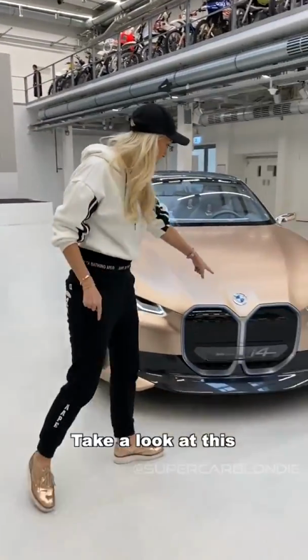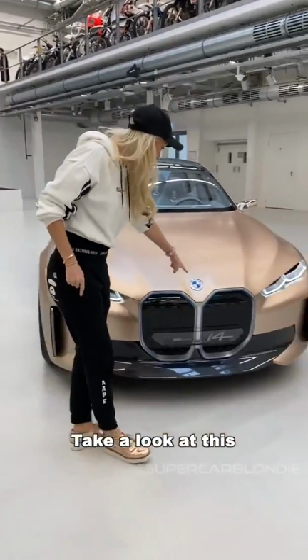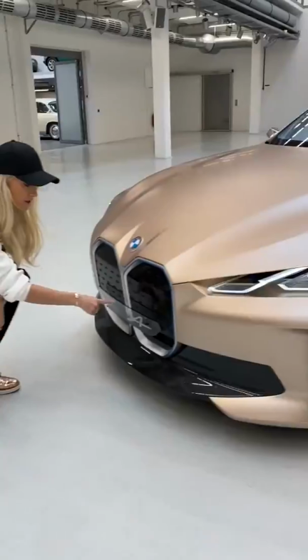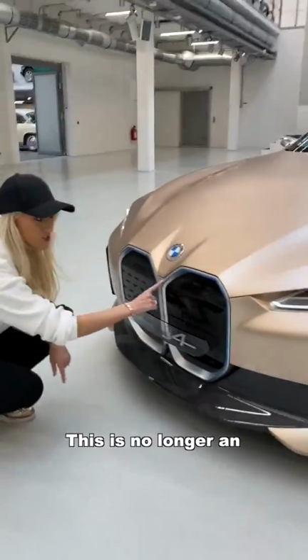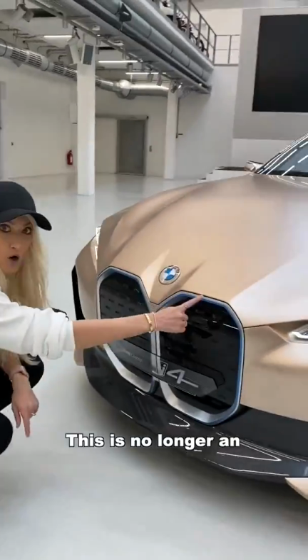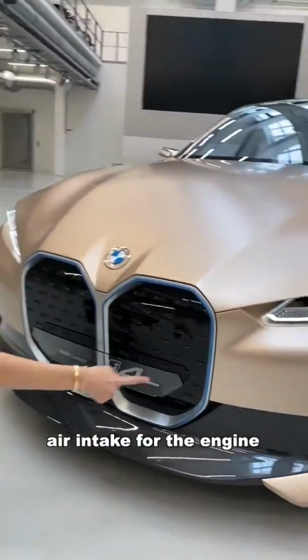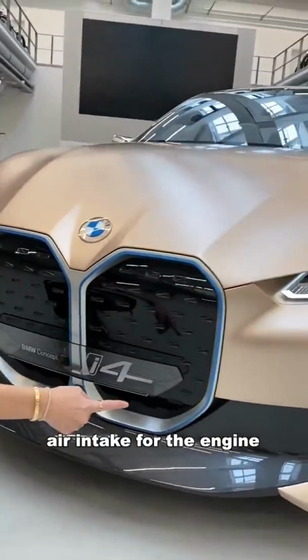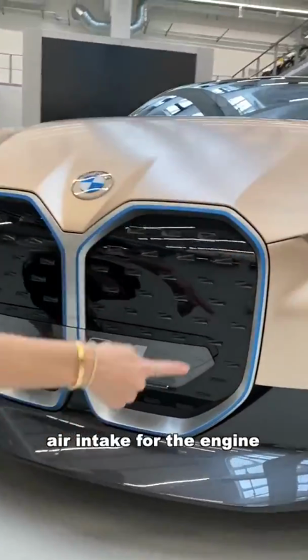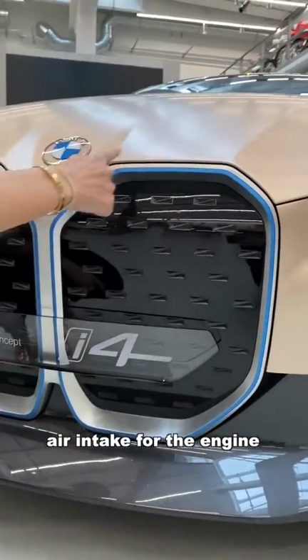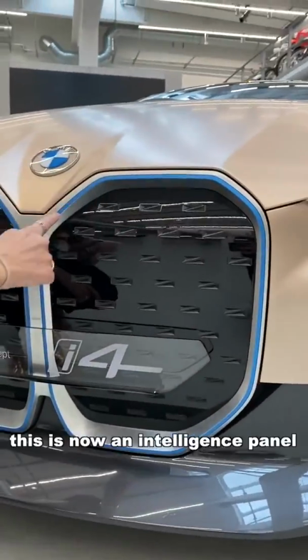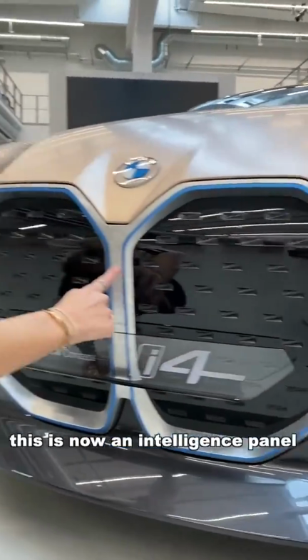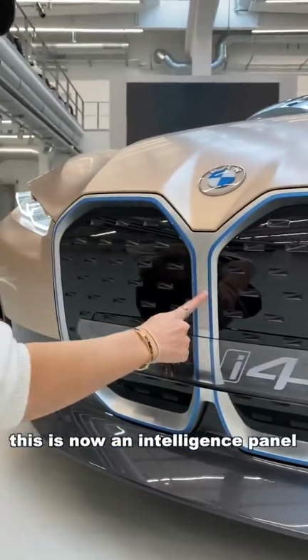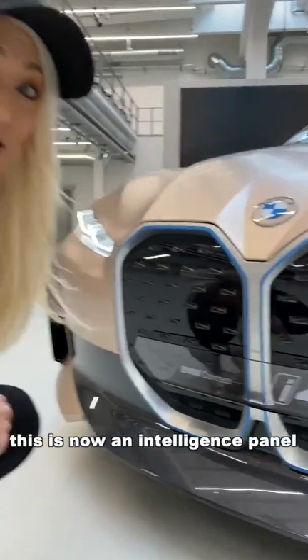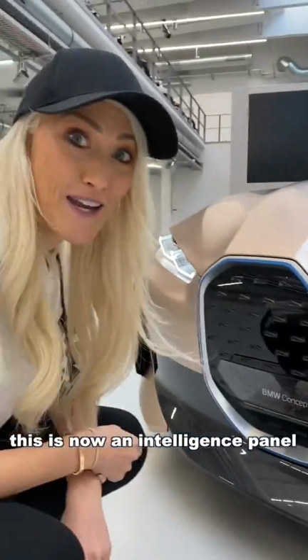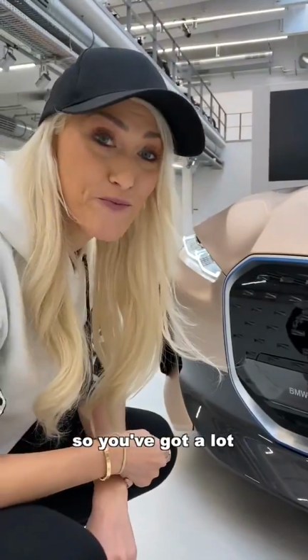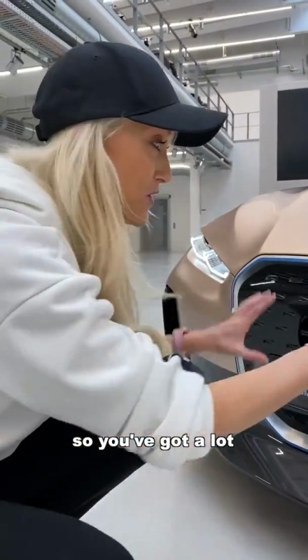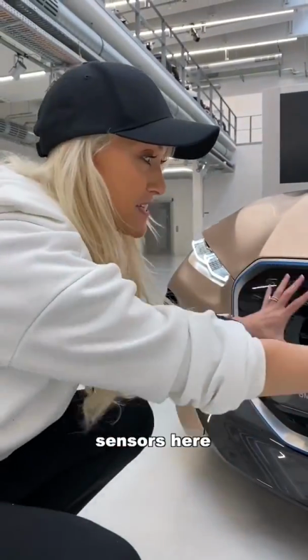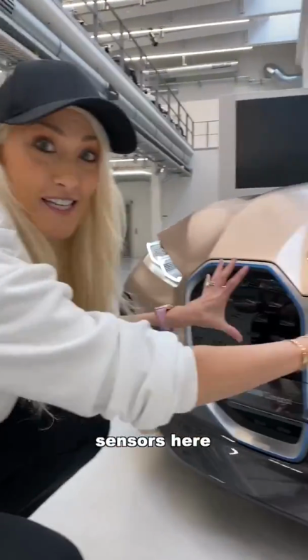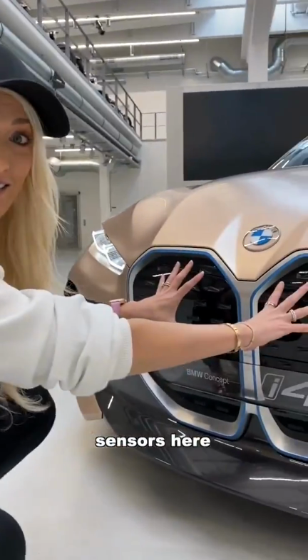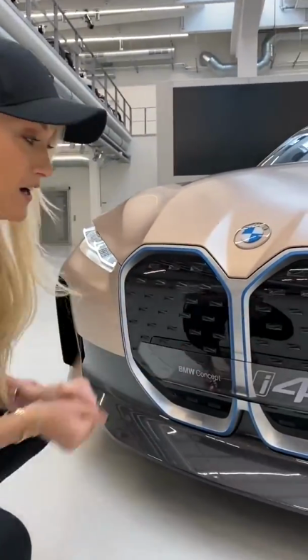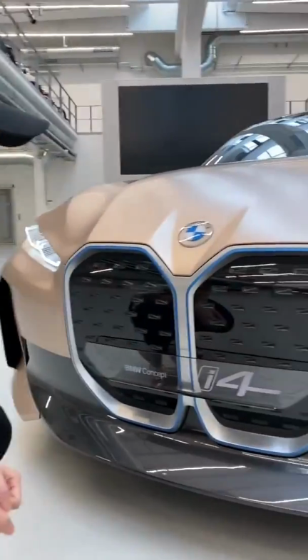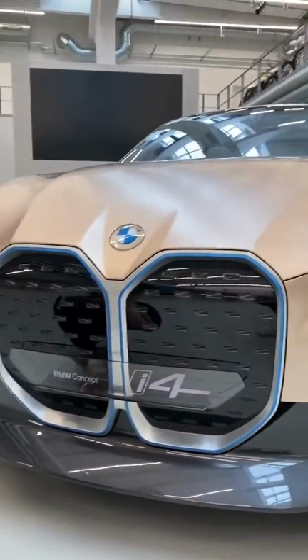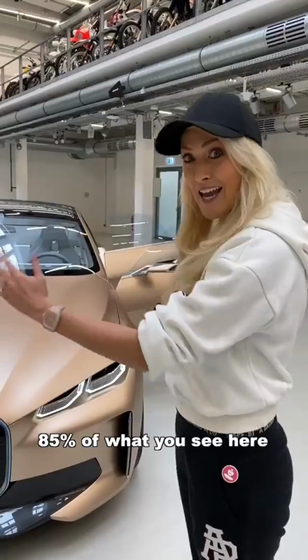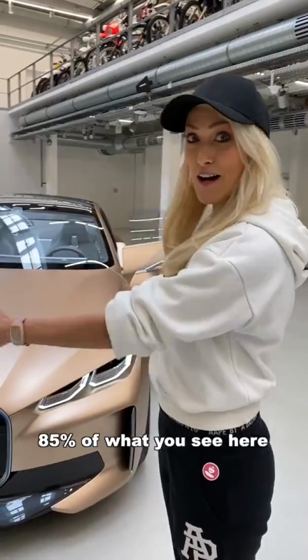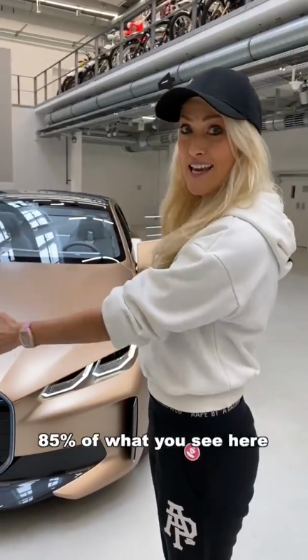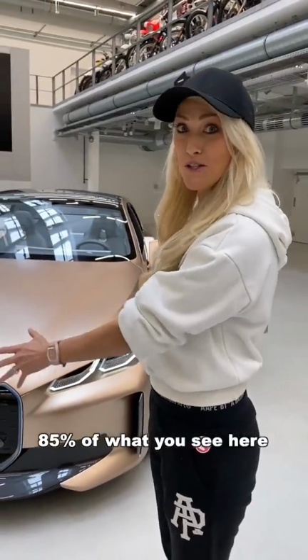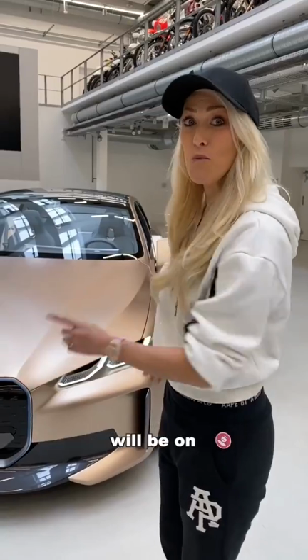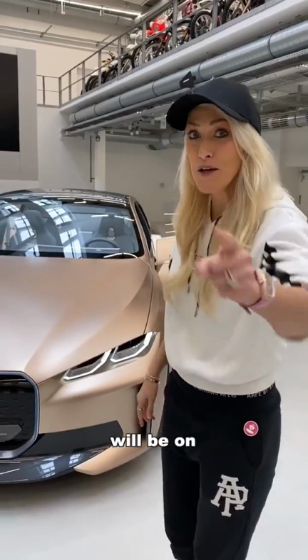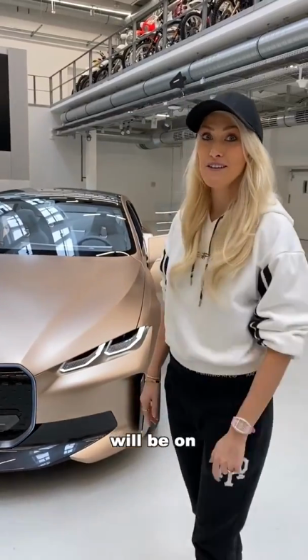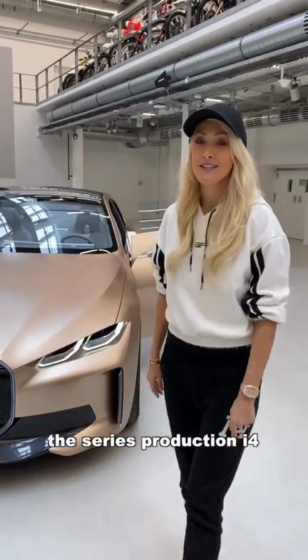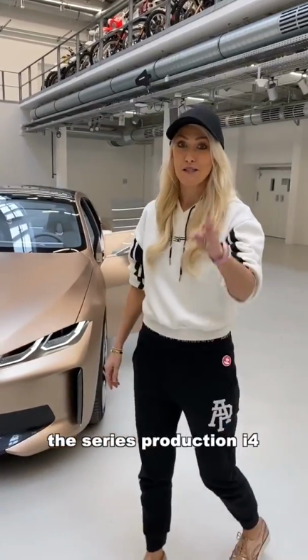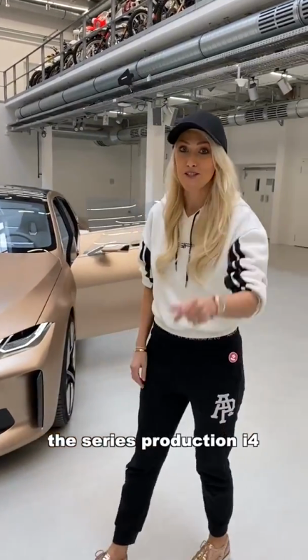Take a look at this — this is no longer an air intake for the engine, this is now an intelligence panel. There are a lot of sensors behind this grille. 85% of what you see will be on the series production i4 coming to the market next year.